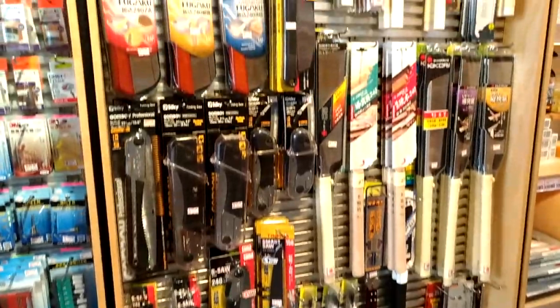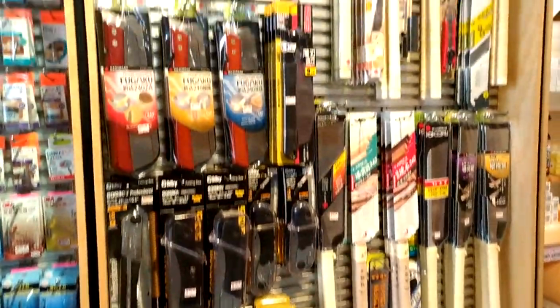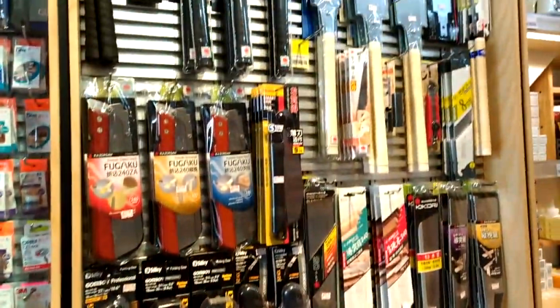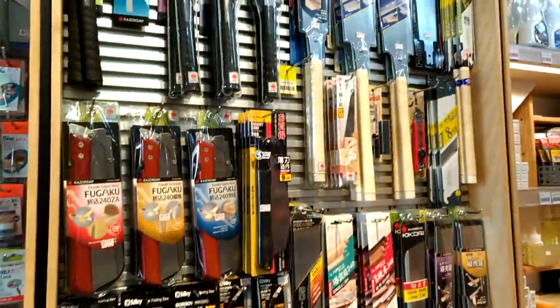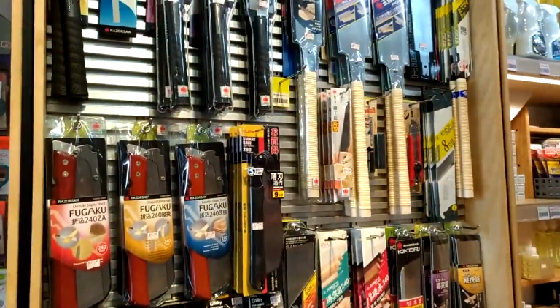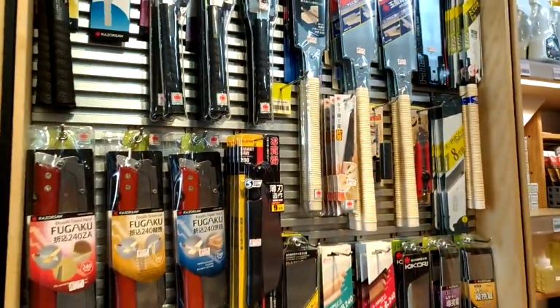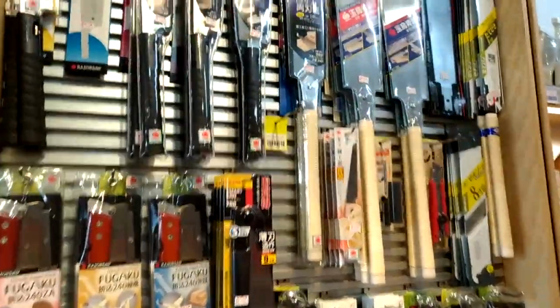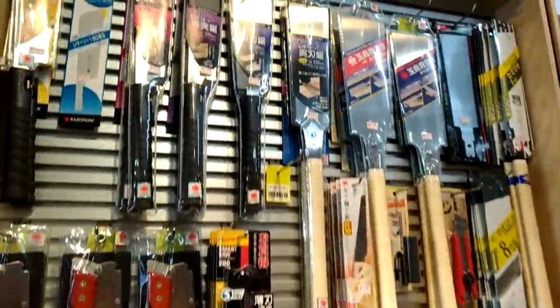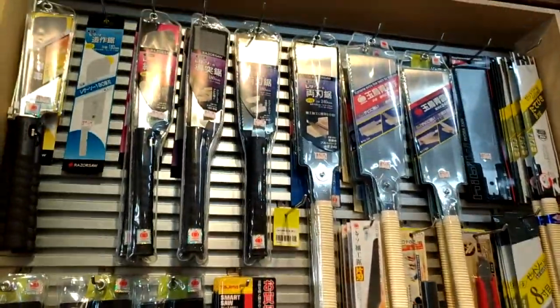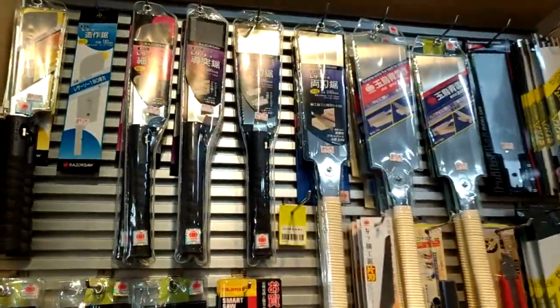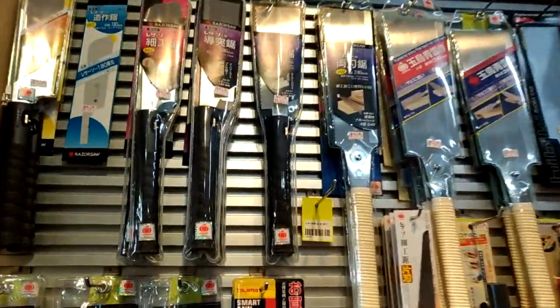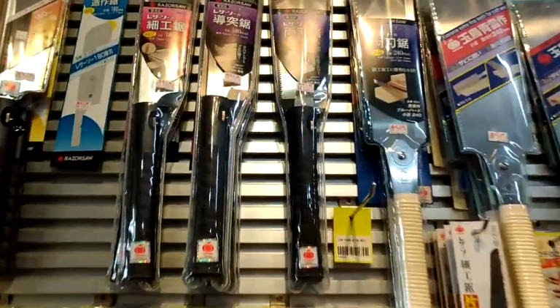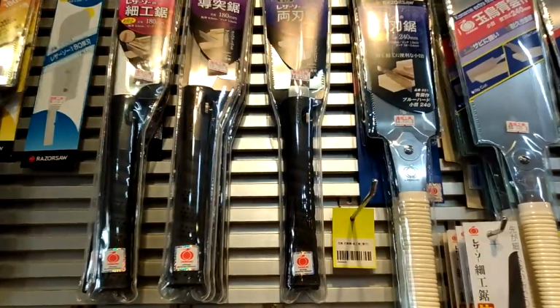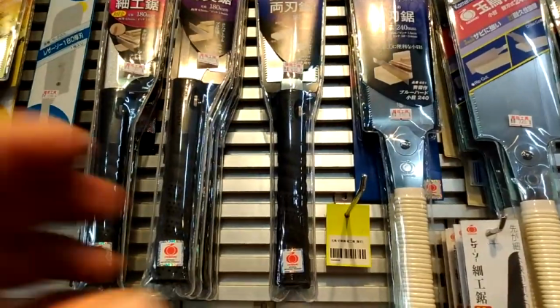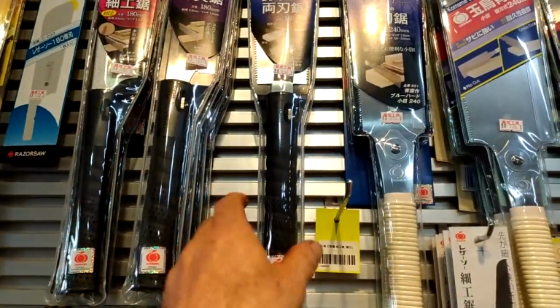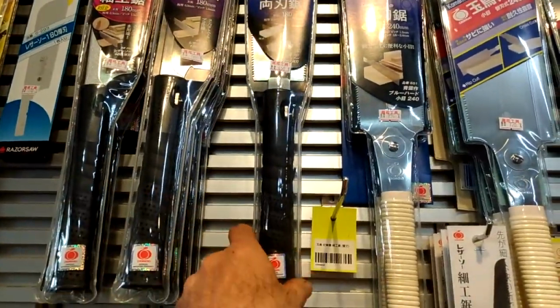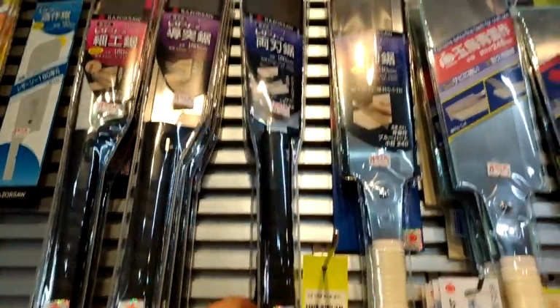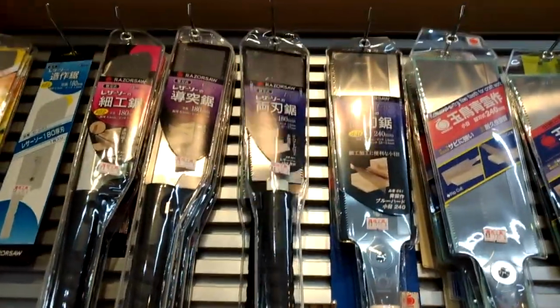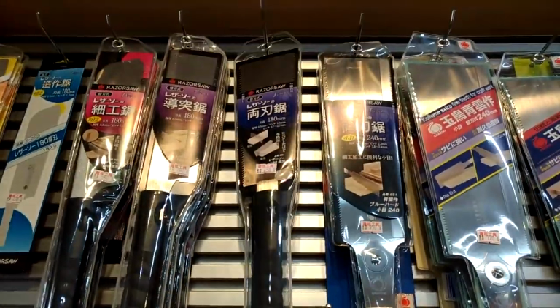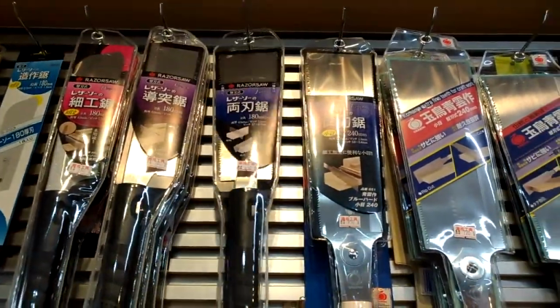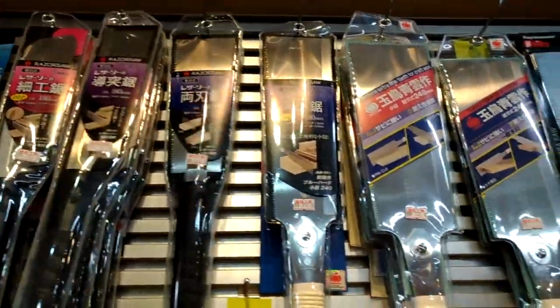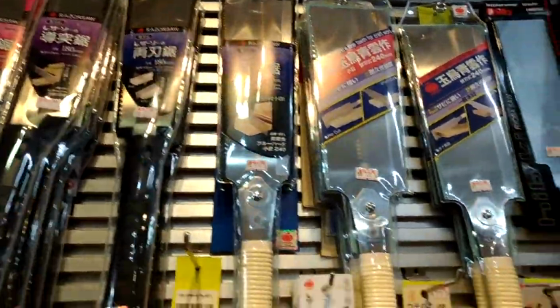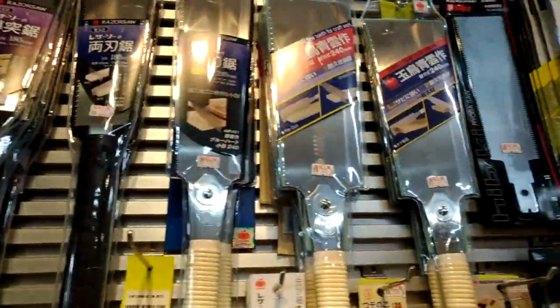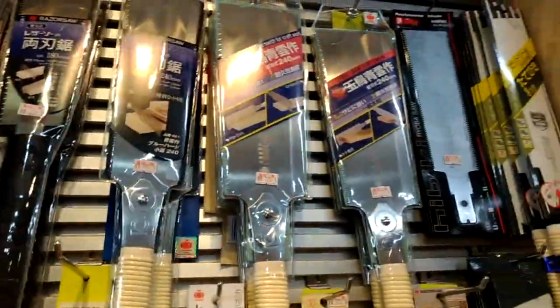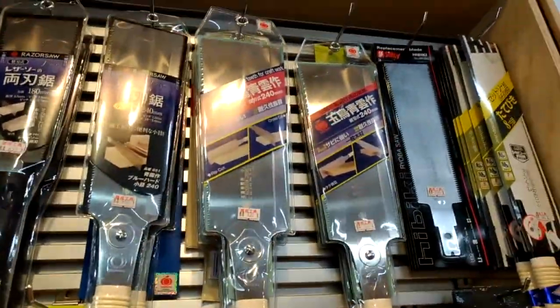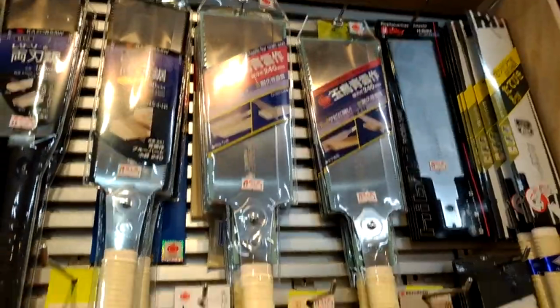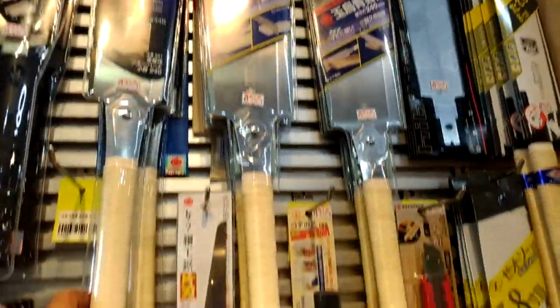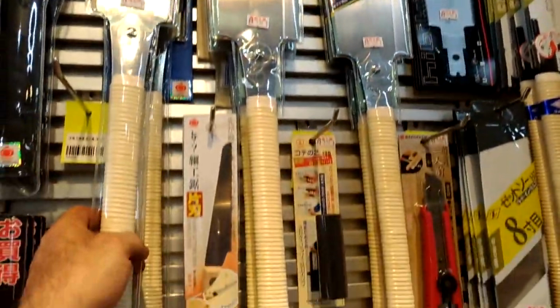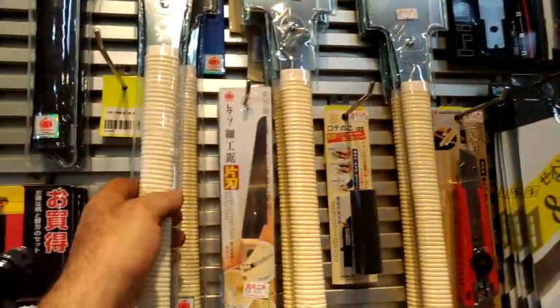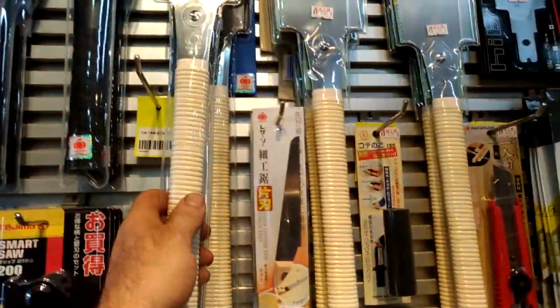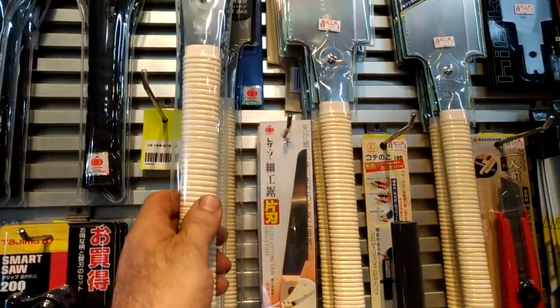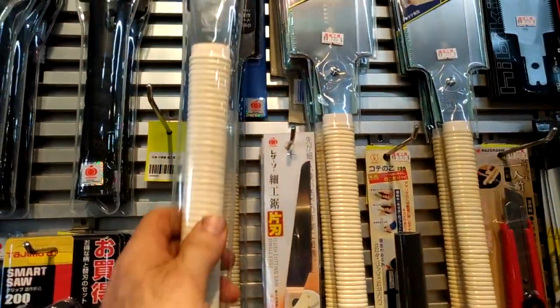I need to get a new Japanese razor saw. The shorter one I have with the black handle here — they don't have the replacement blades right now, so I think I'll get a longer one, maybe this one right here.